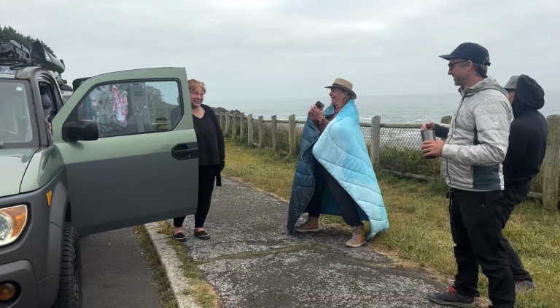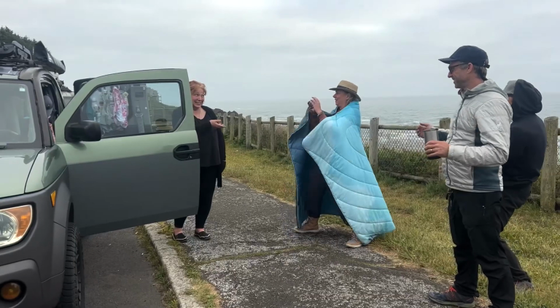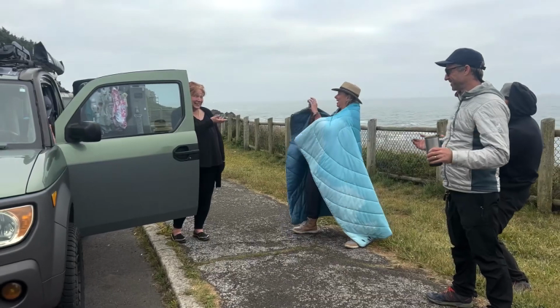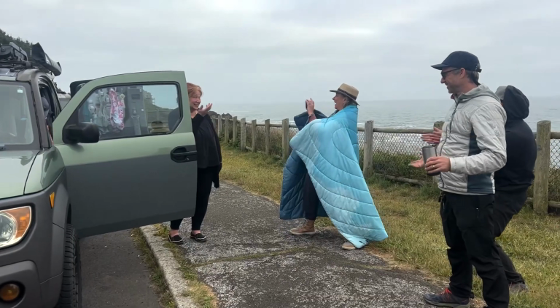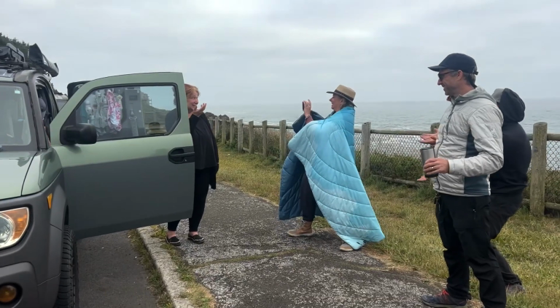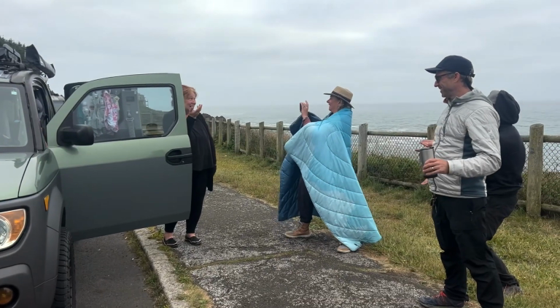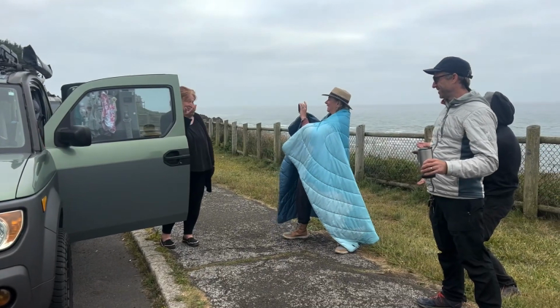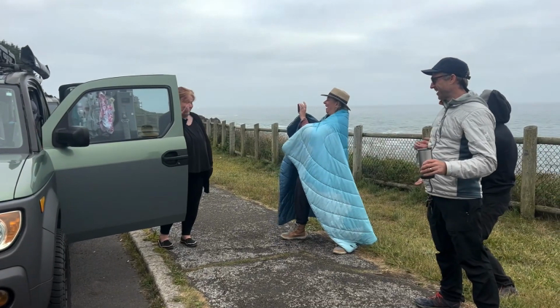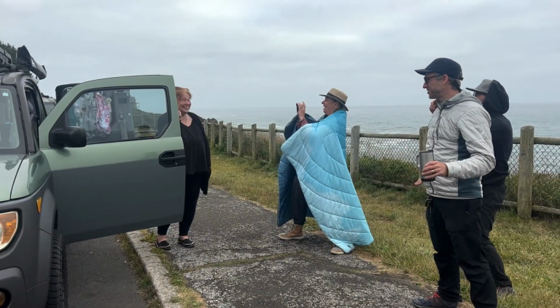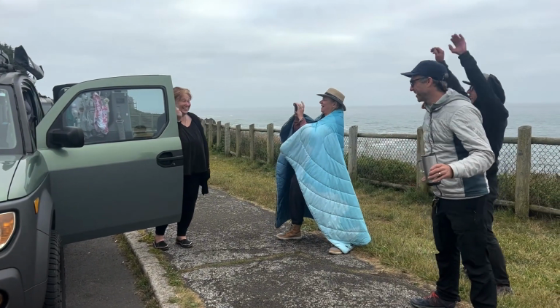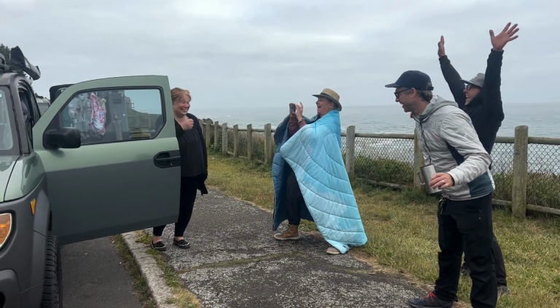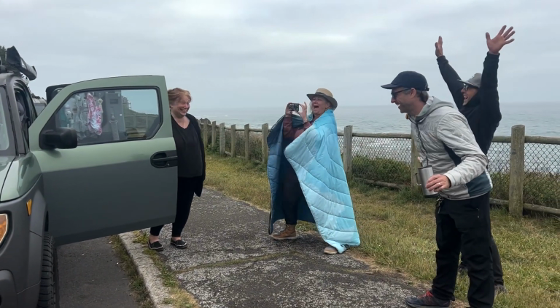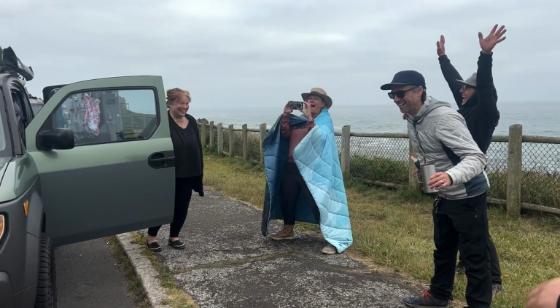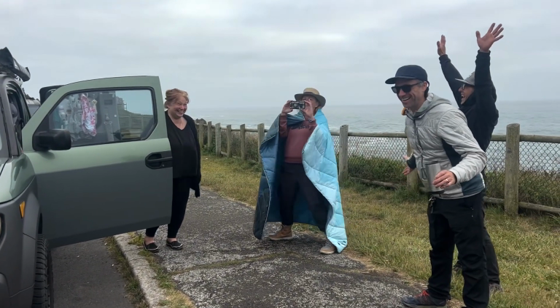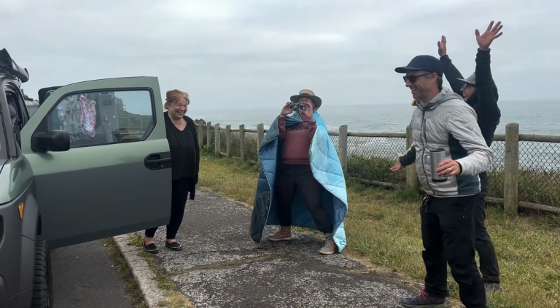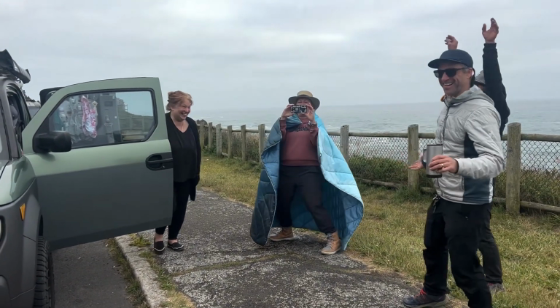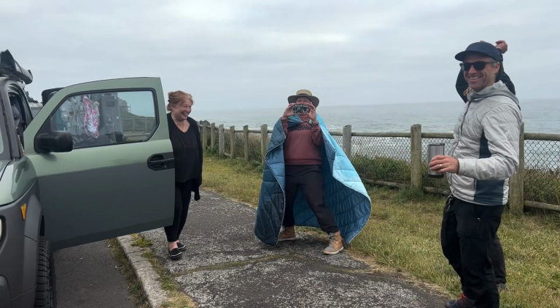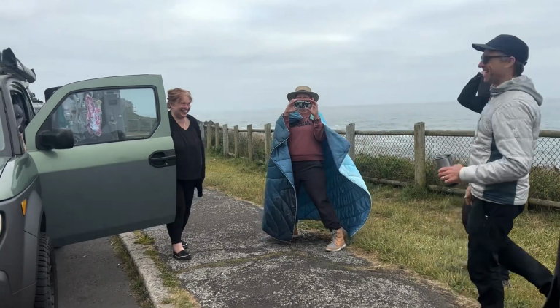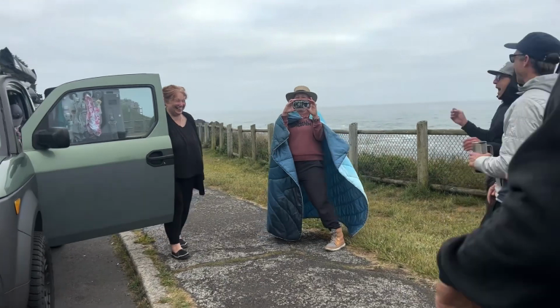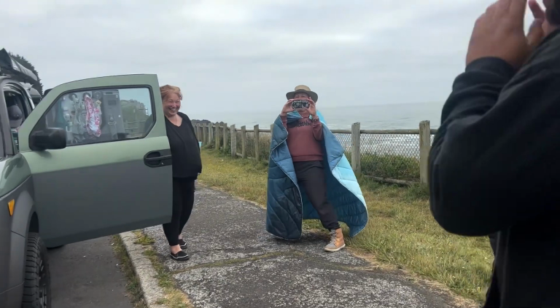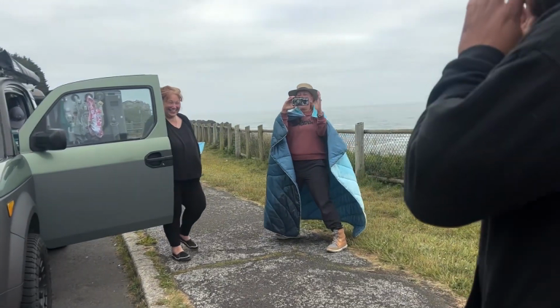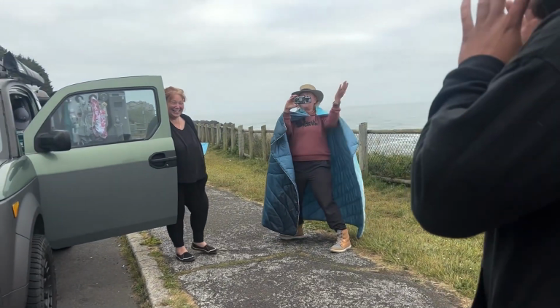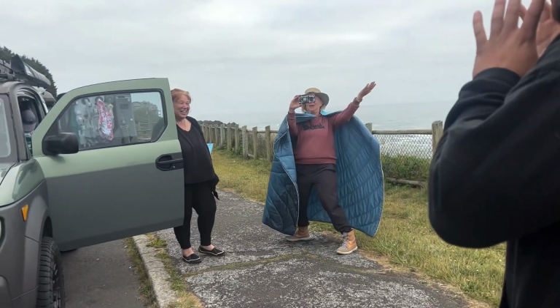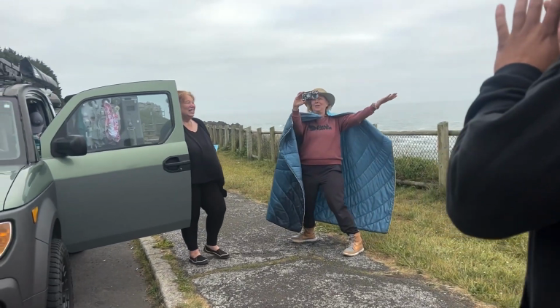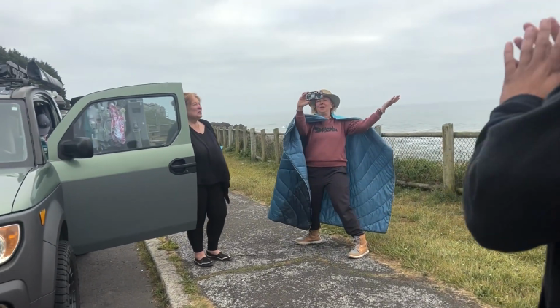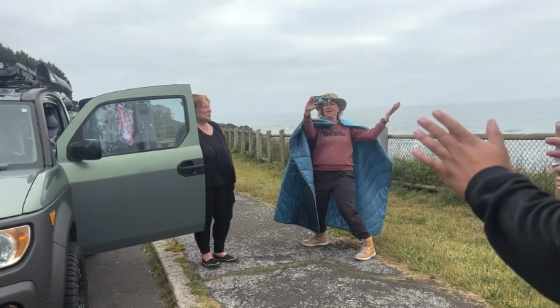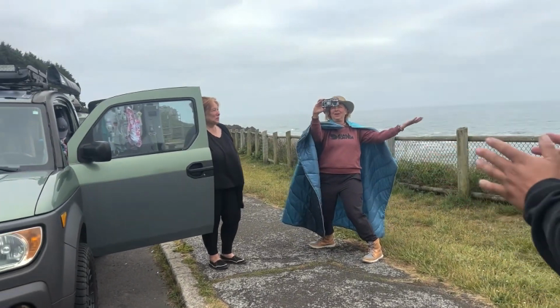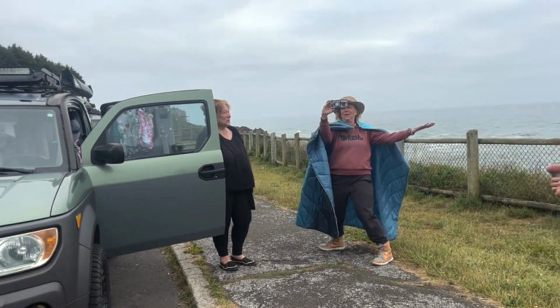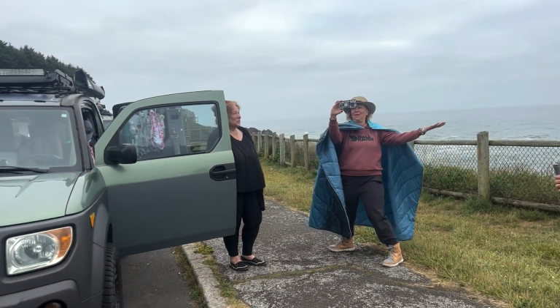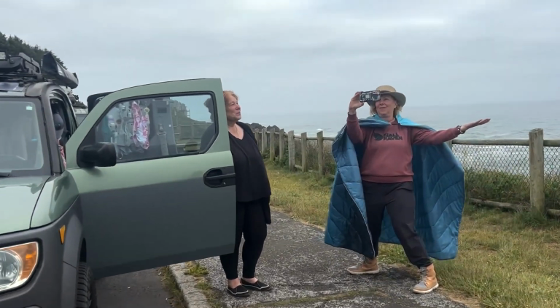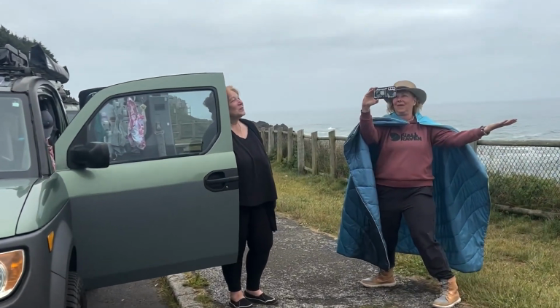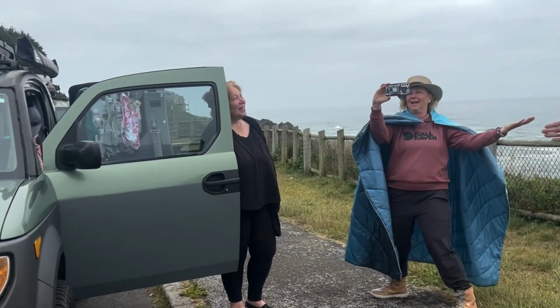What's your name, Ricky? Happy birthday to you, happy birthday to you.